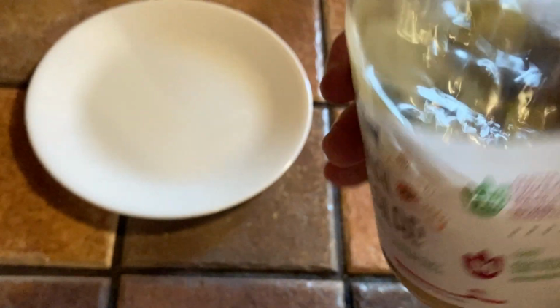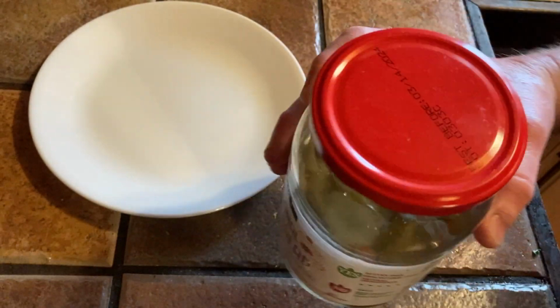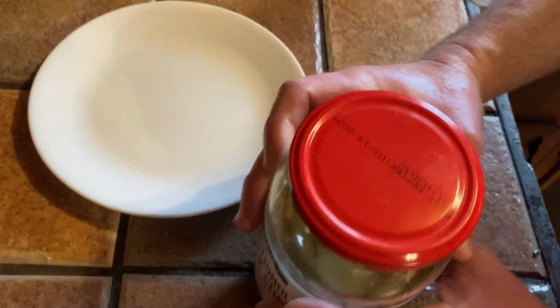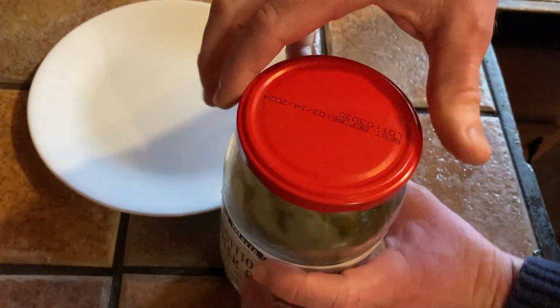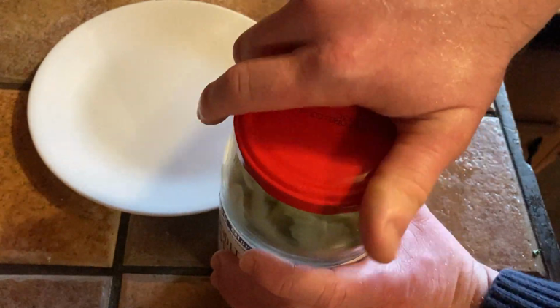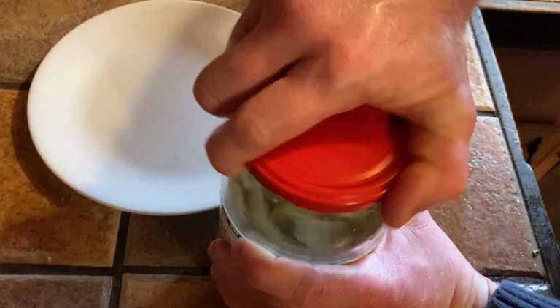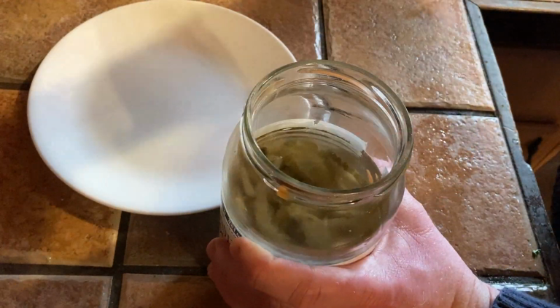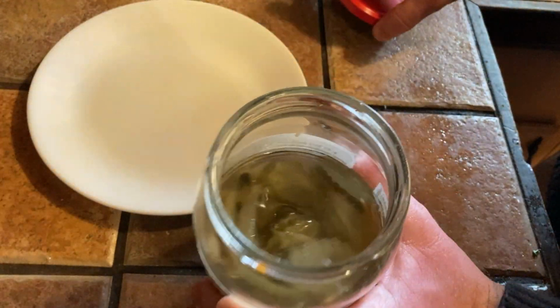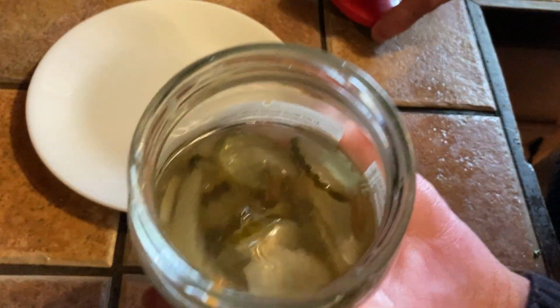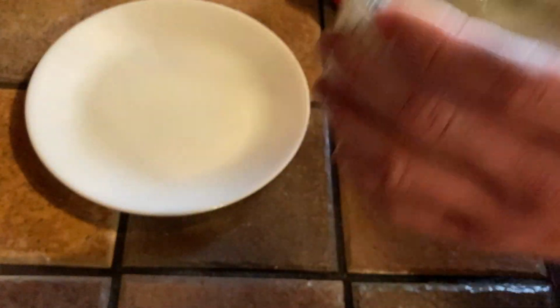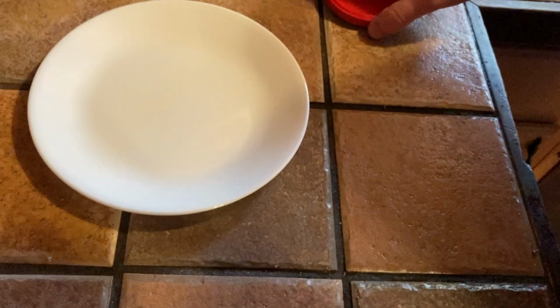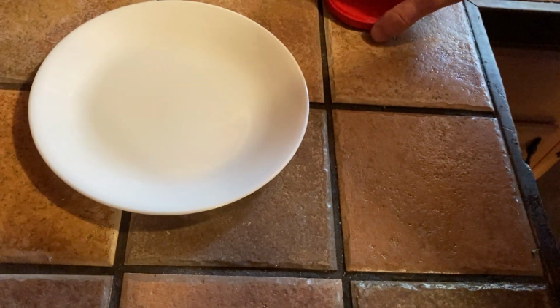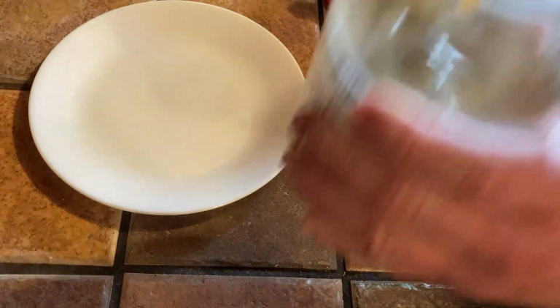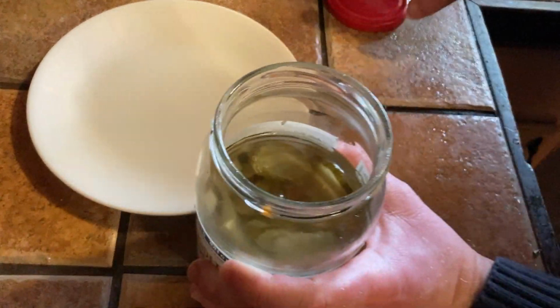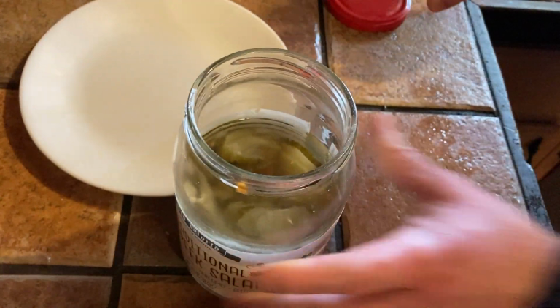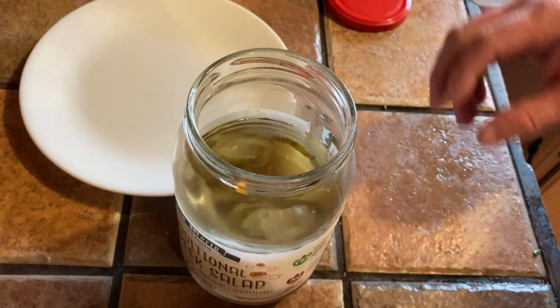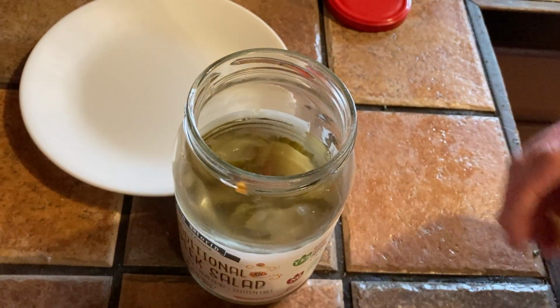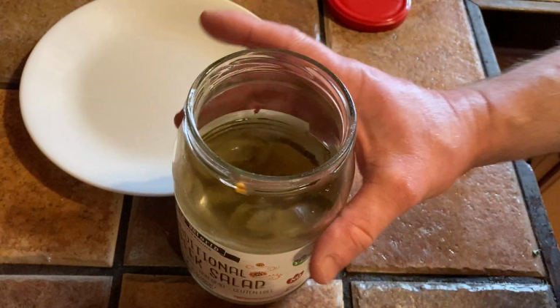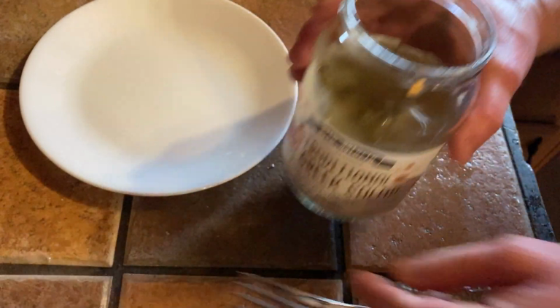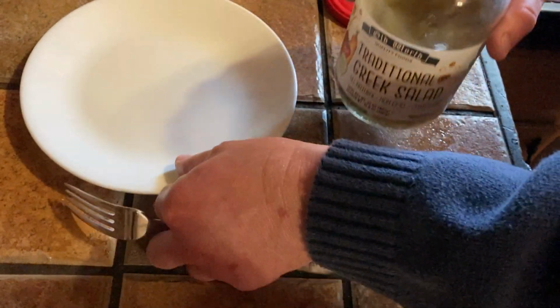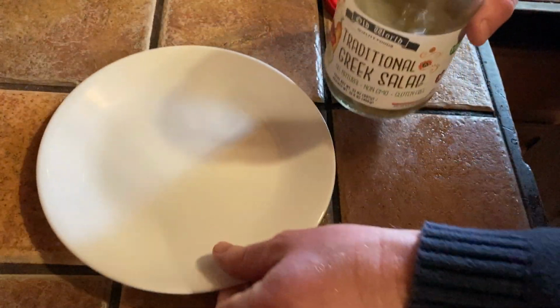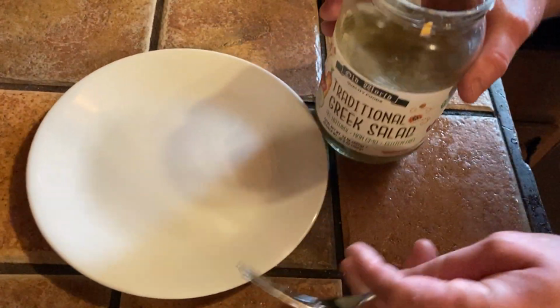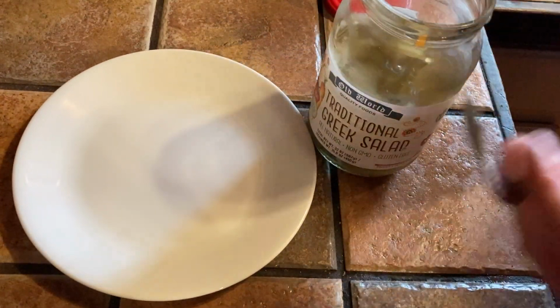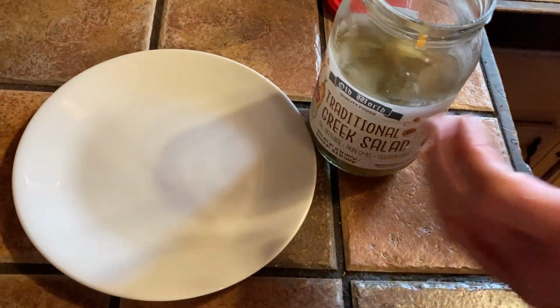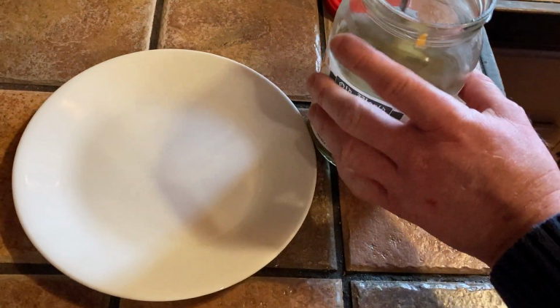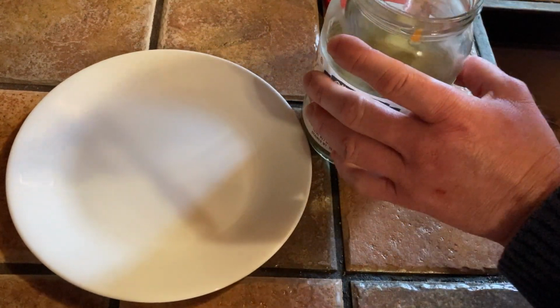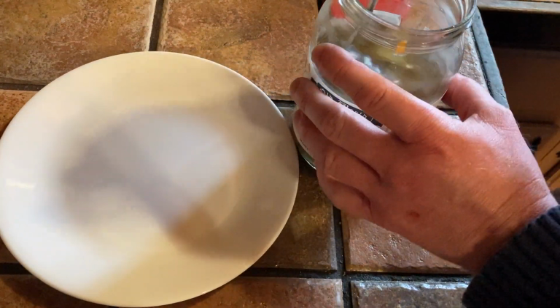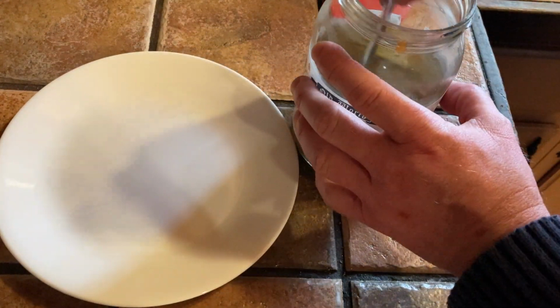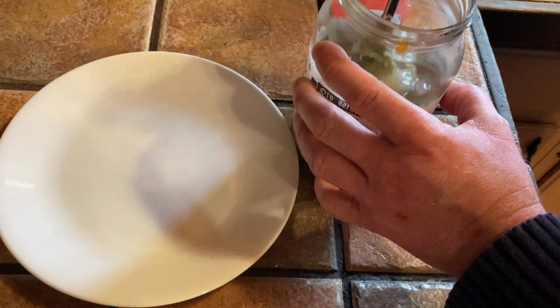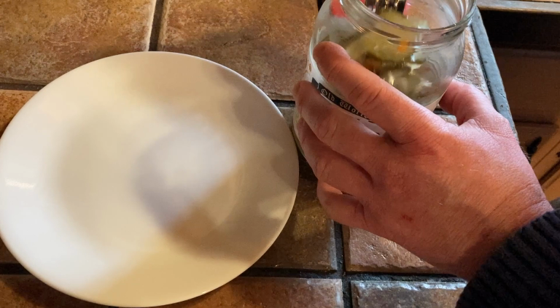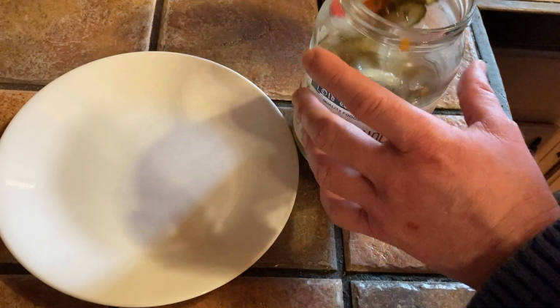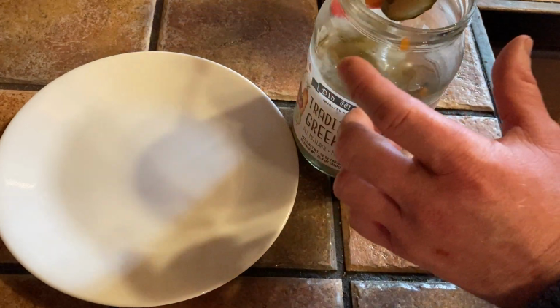So I'm going to open this up. And there it is — it's got a great smell. Mmm, it smells delicious. And let's just take out some of the stuff here that is in this jar so you can see the kinds of things that you get when you purchase this item.